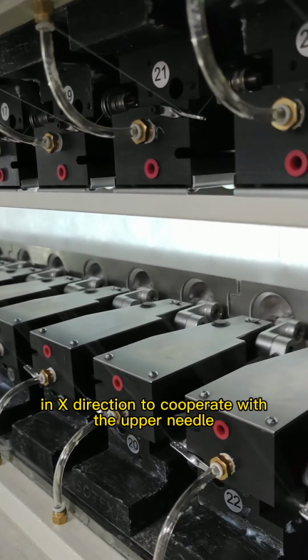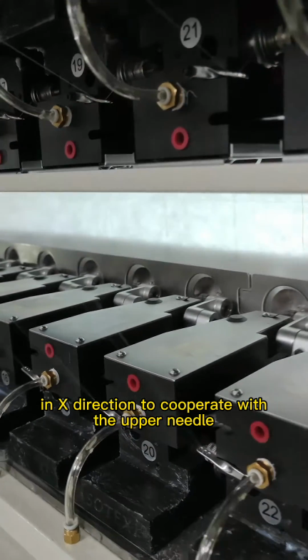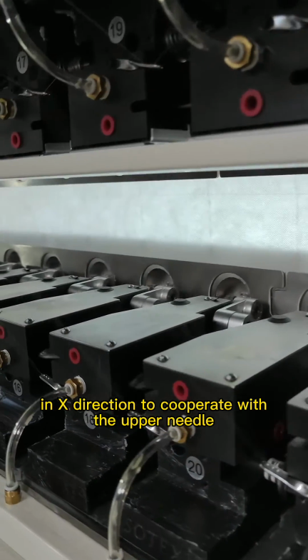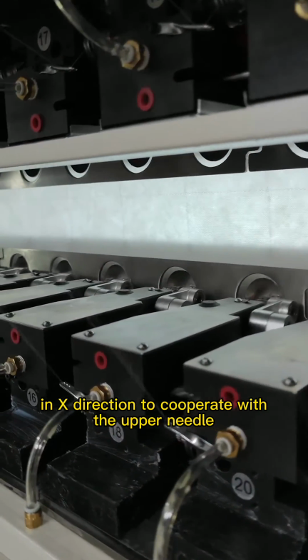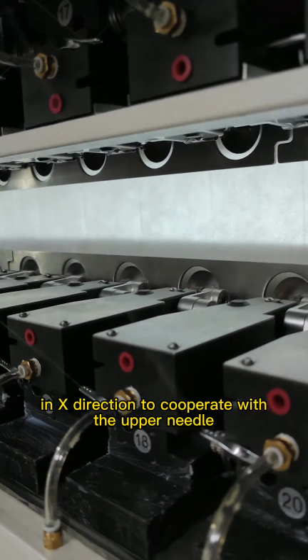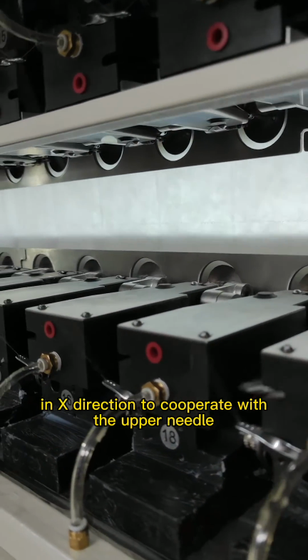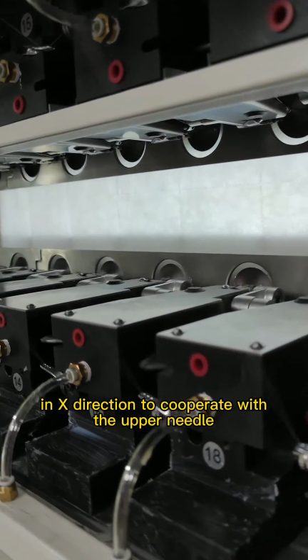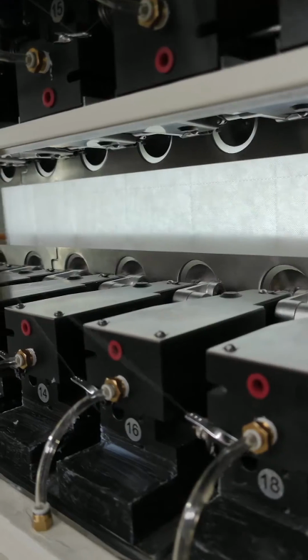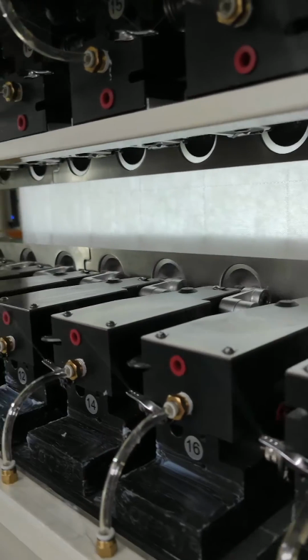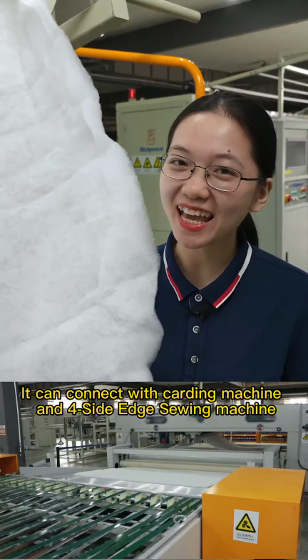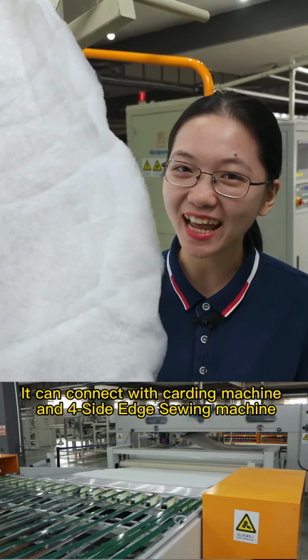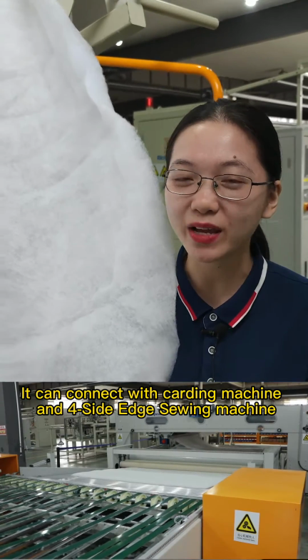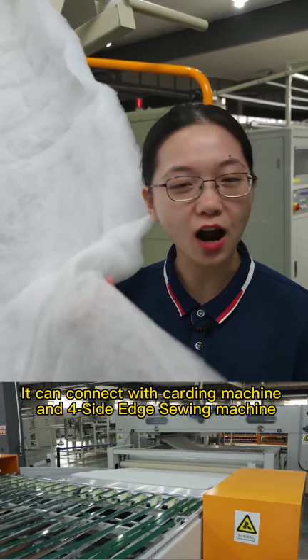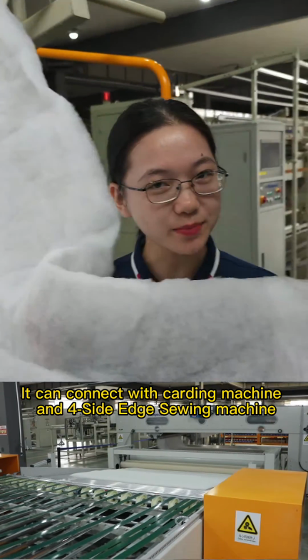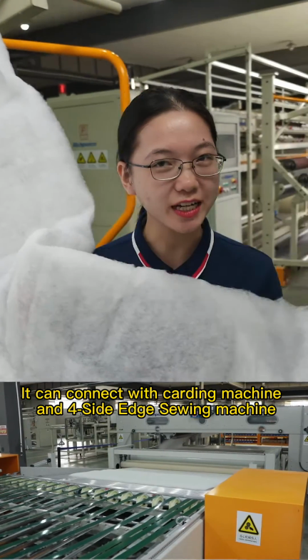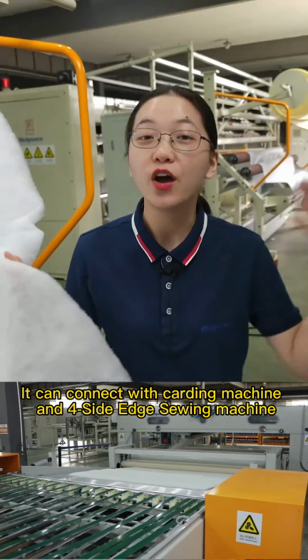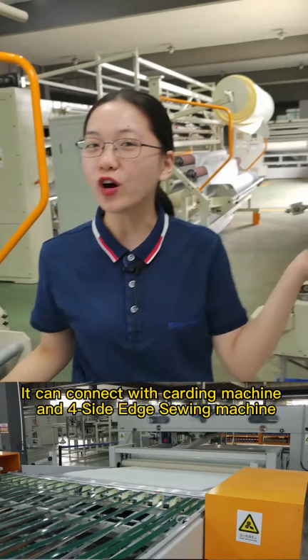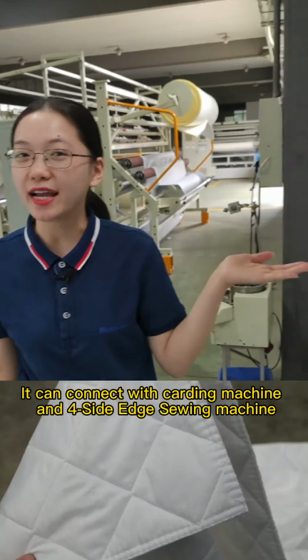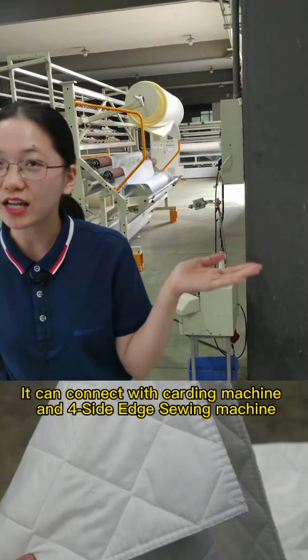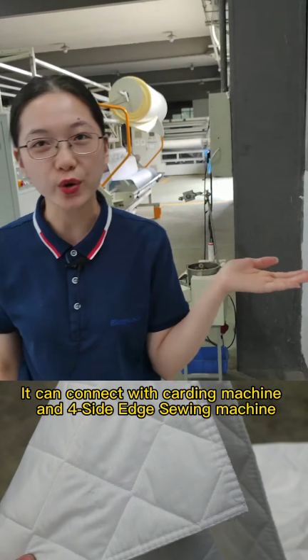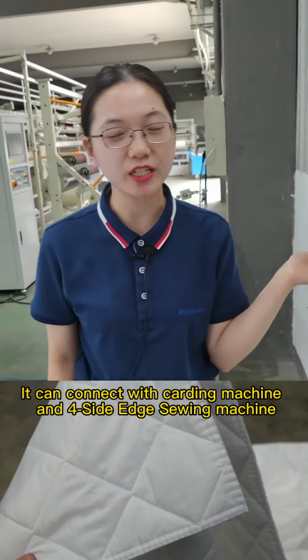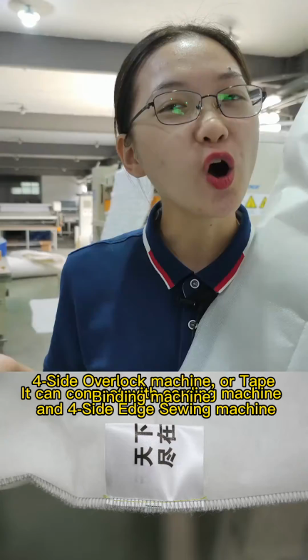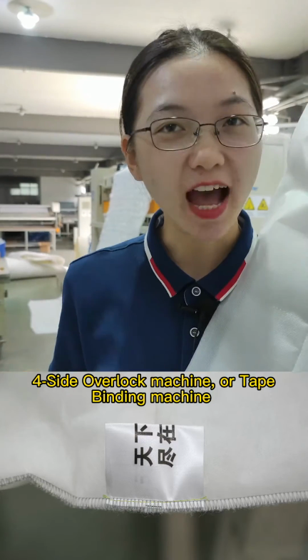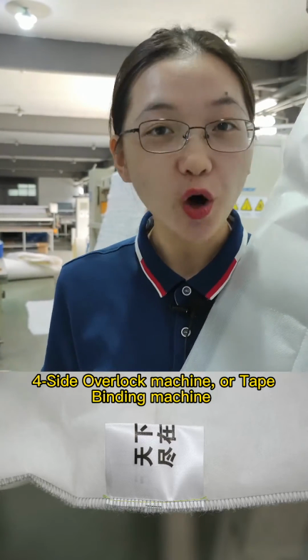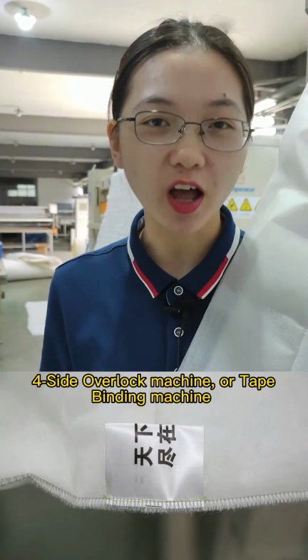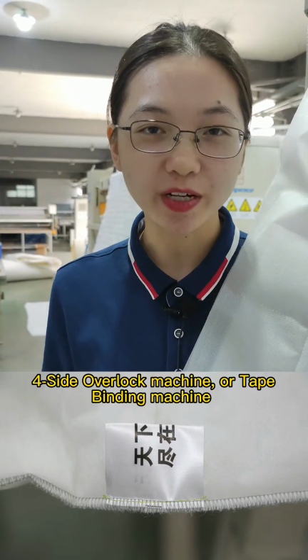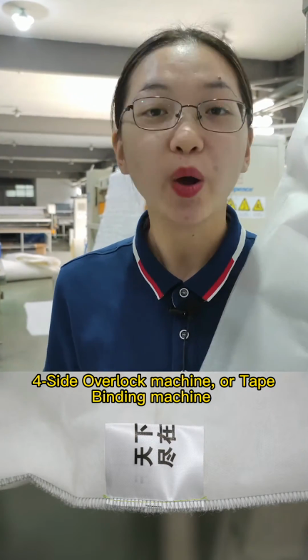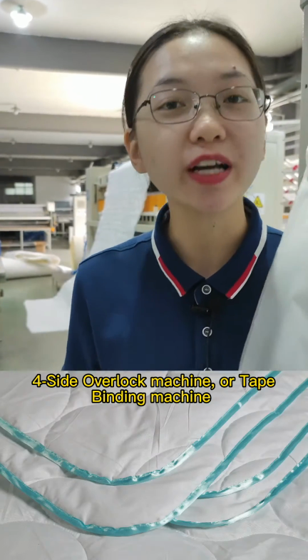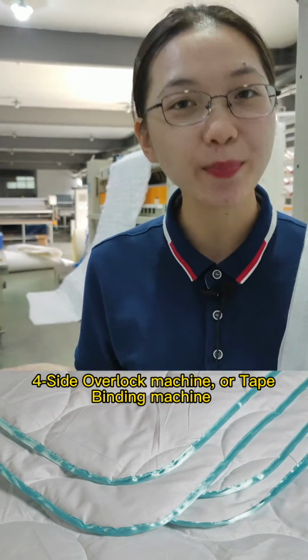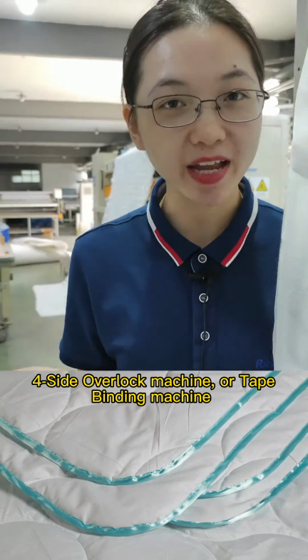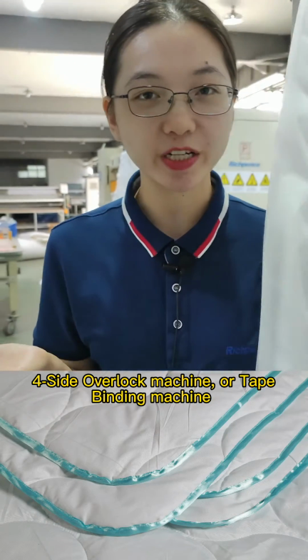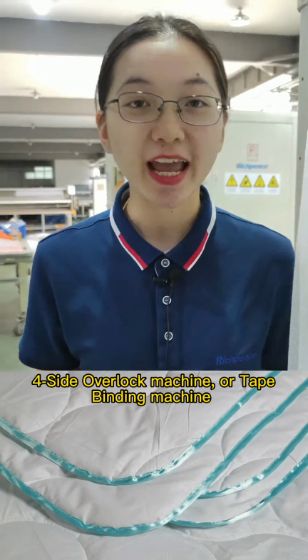The lower needle roll can be moved half of the needle distance in the X direction to incorporate the upper needle. It can connect with a carding machine, 4-side edge sewing machine, 4-side overlock machine, or tape binding machine.